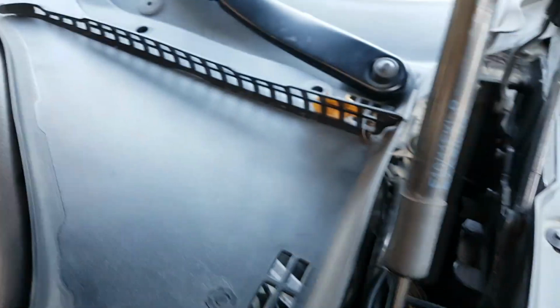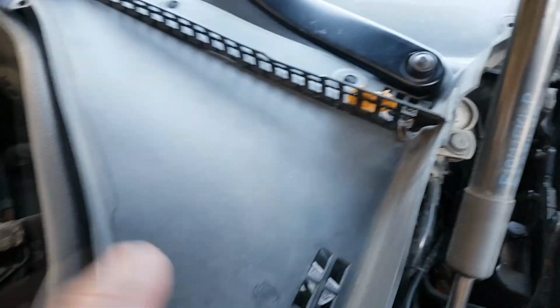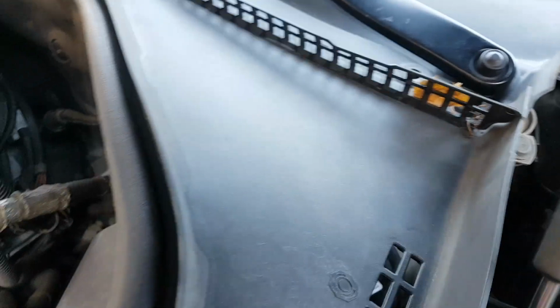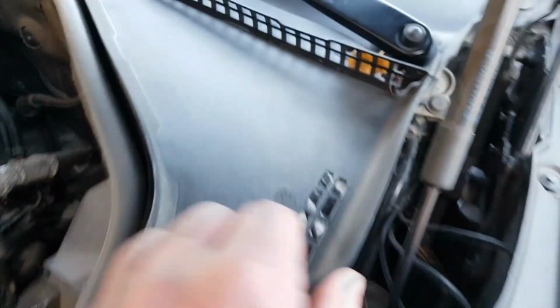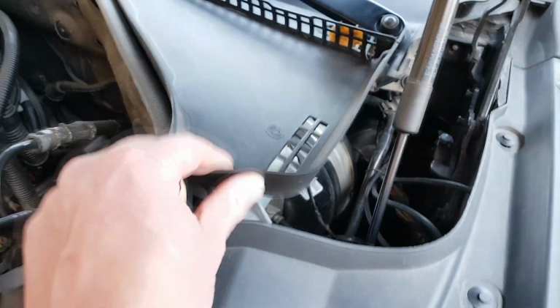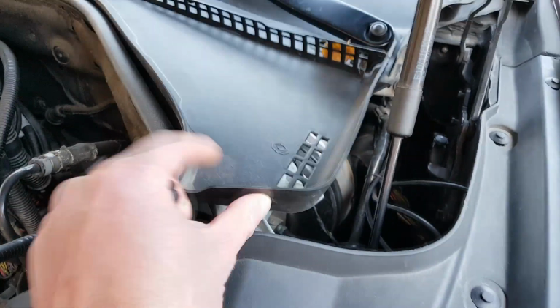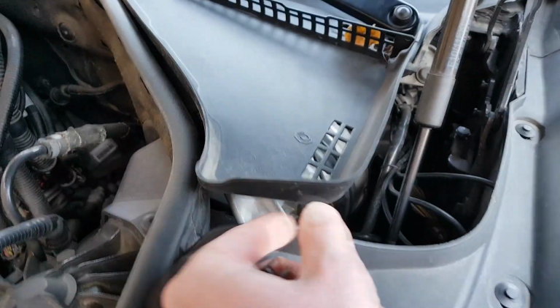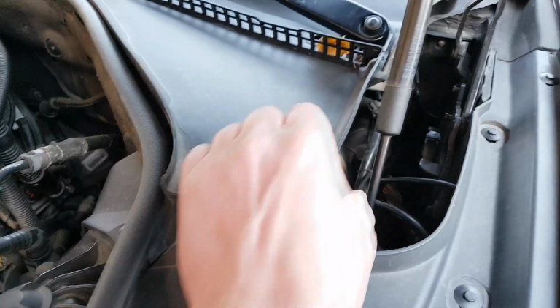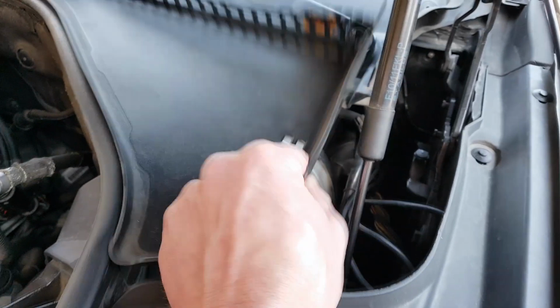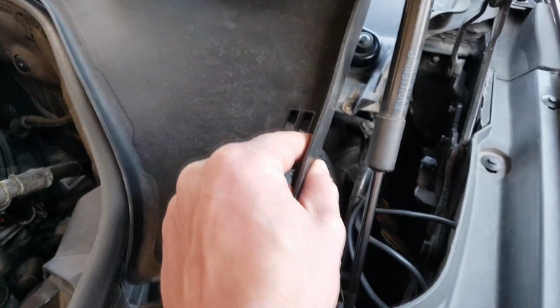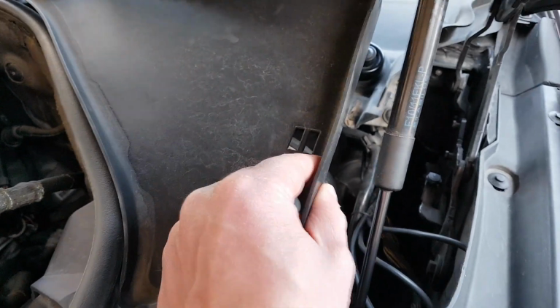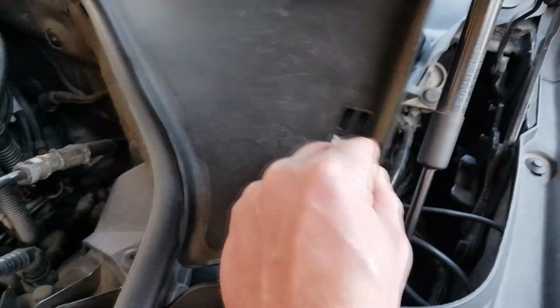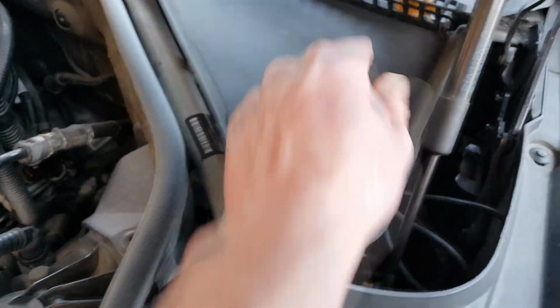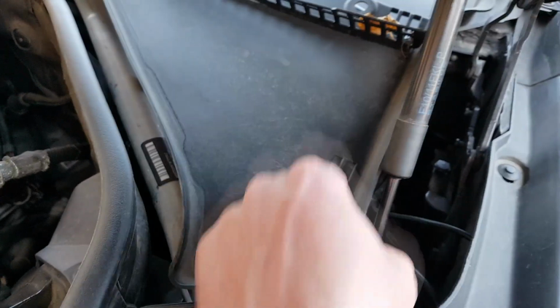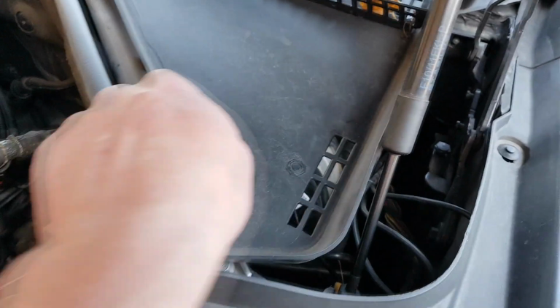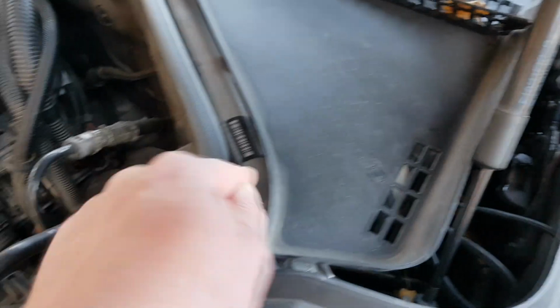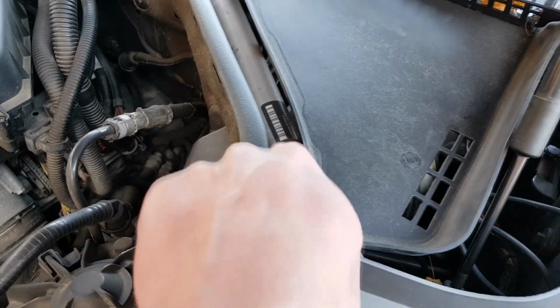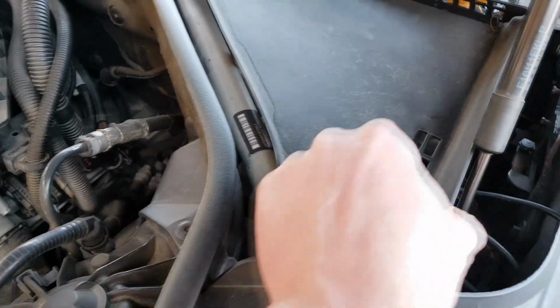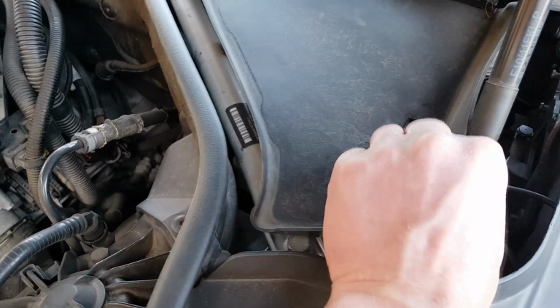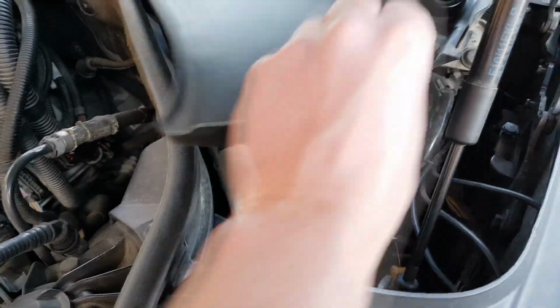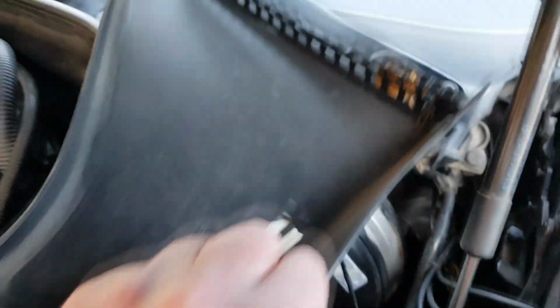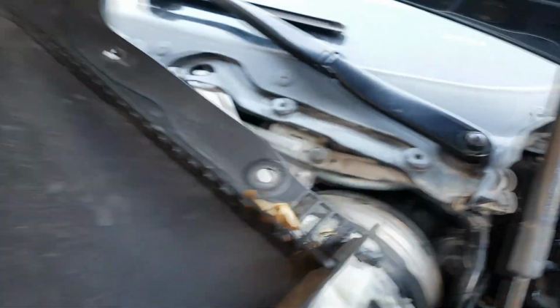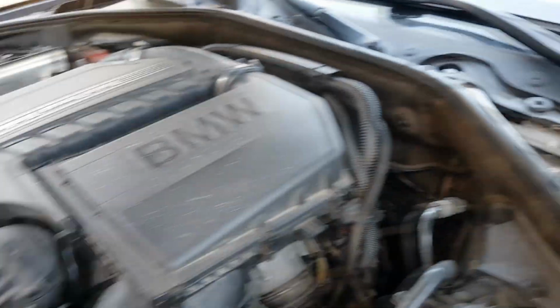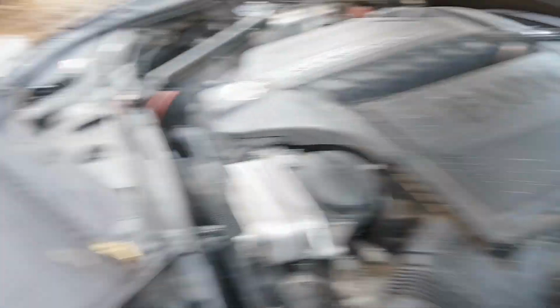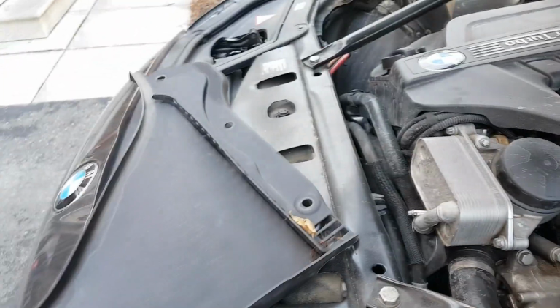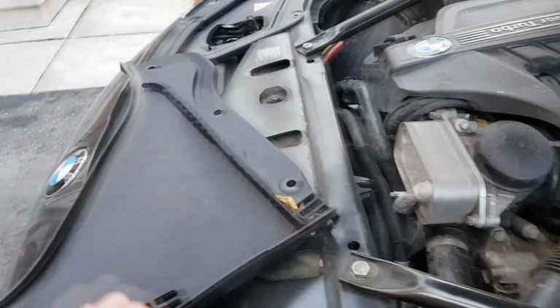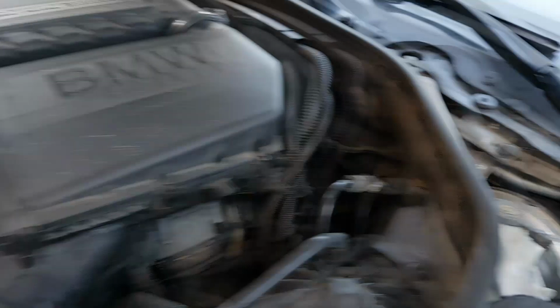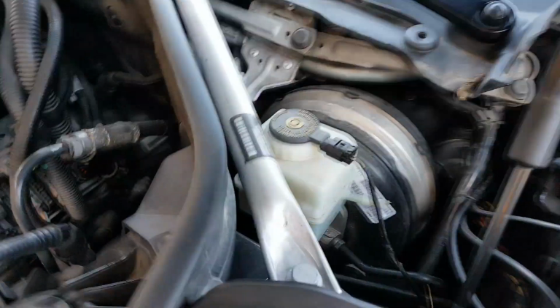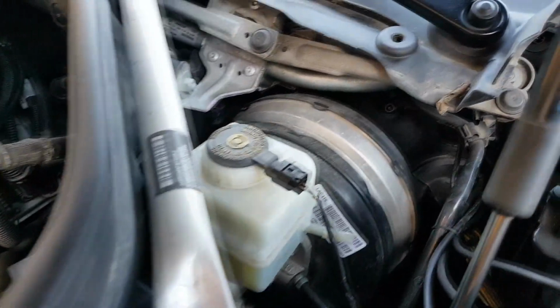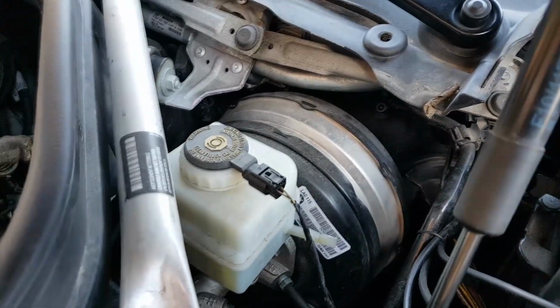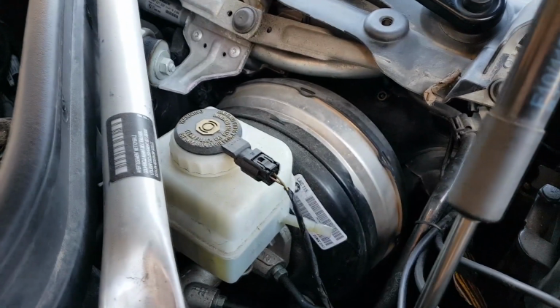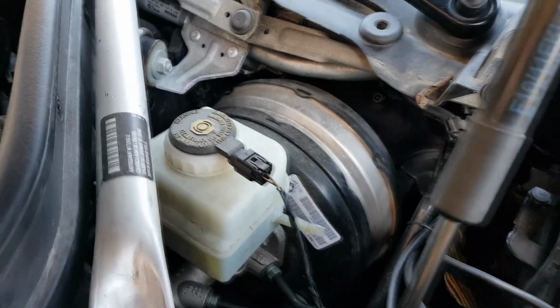And then you have to wiggle this cover out. Lift it up from this side first, that side, and then this will let go as well. And here's your brake fluid reservoir.